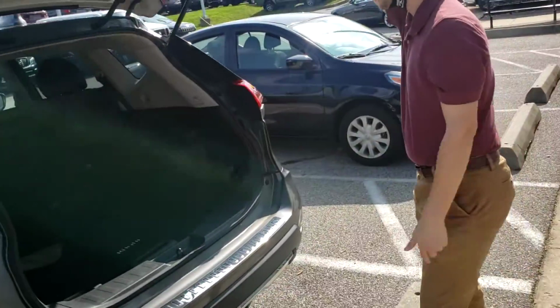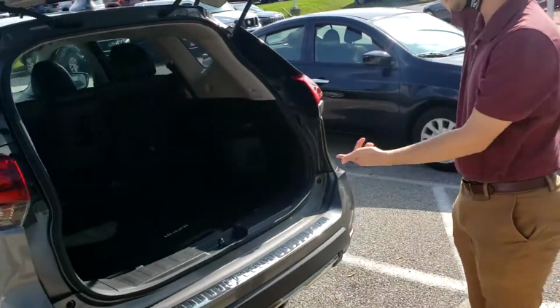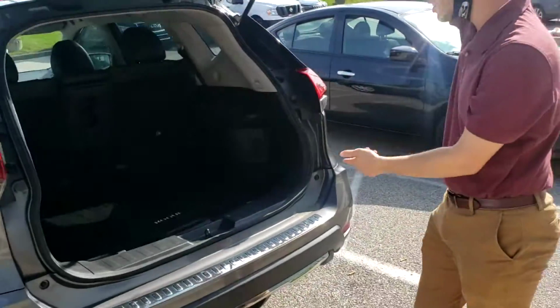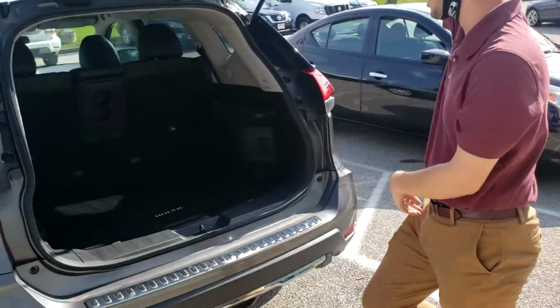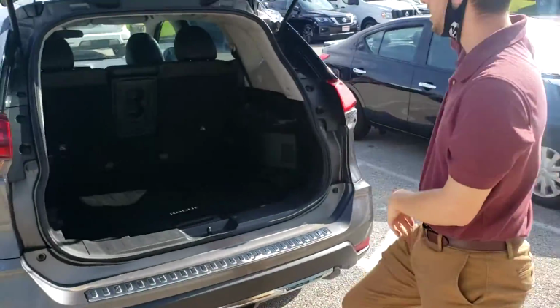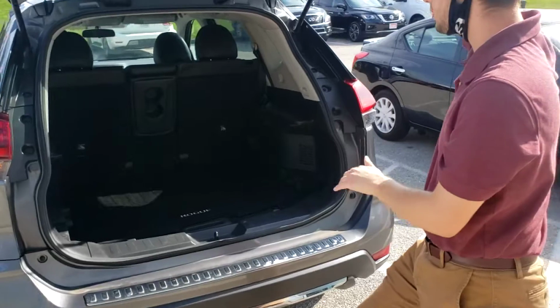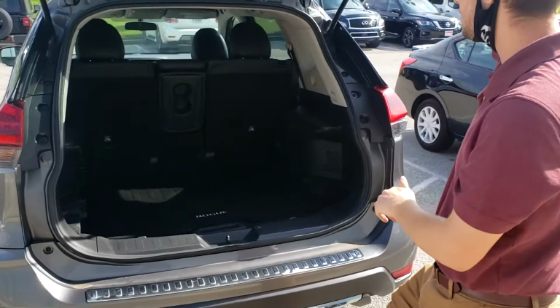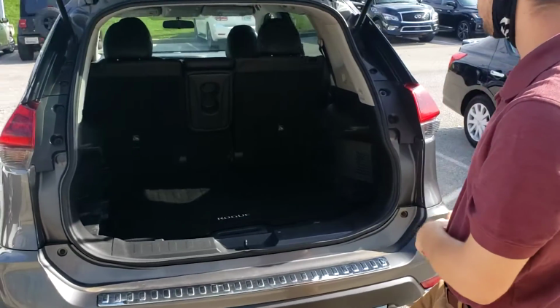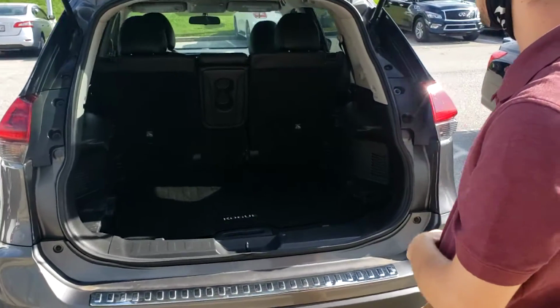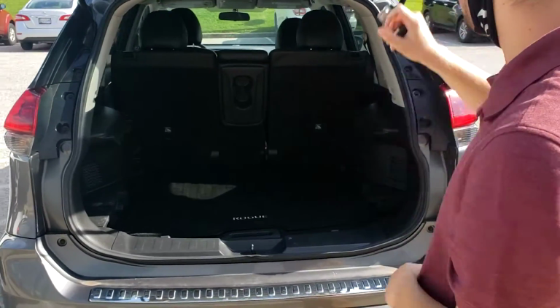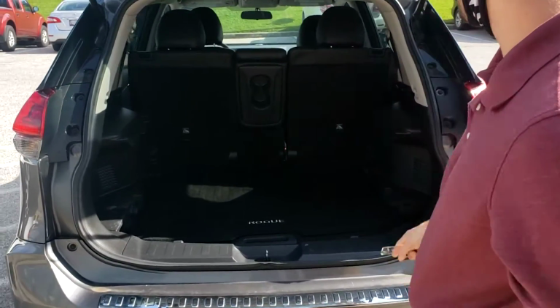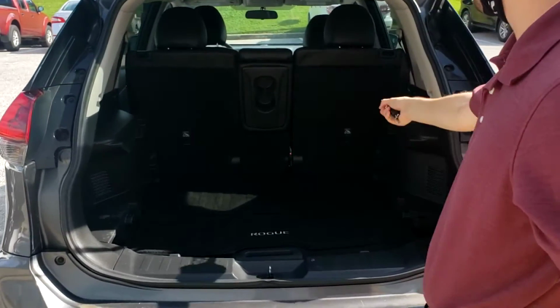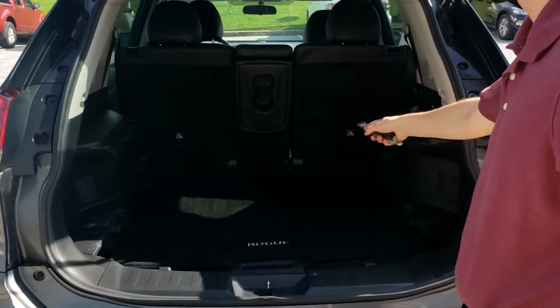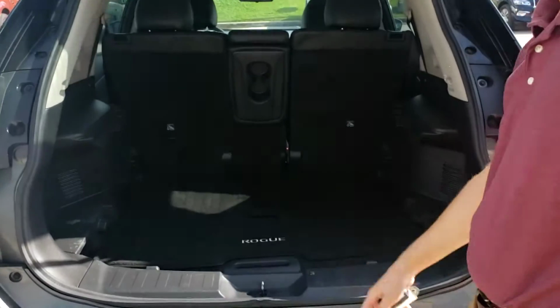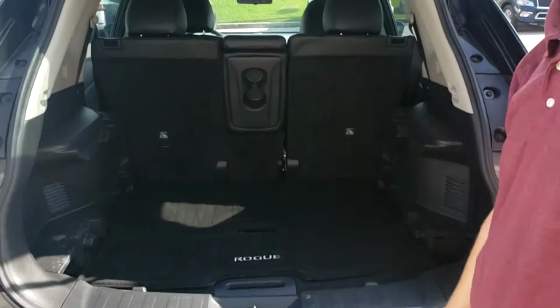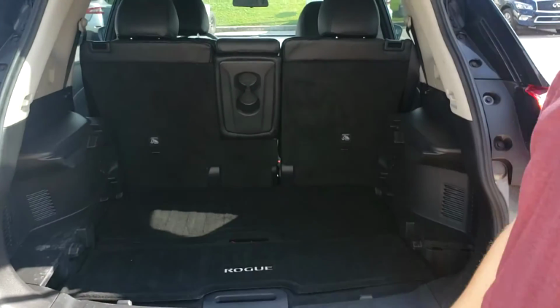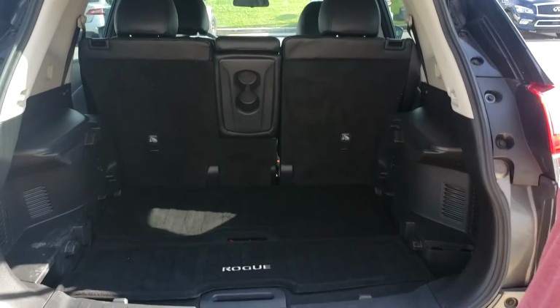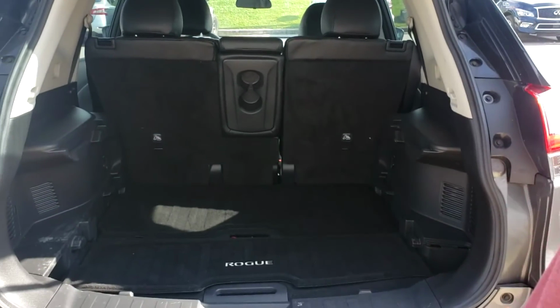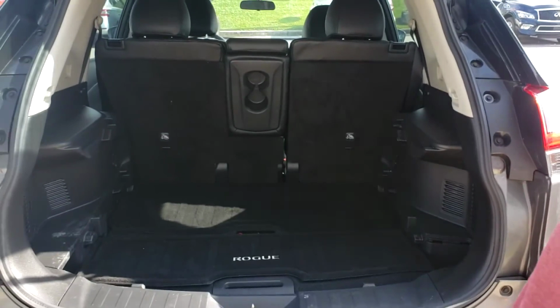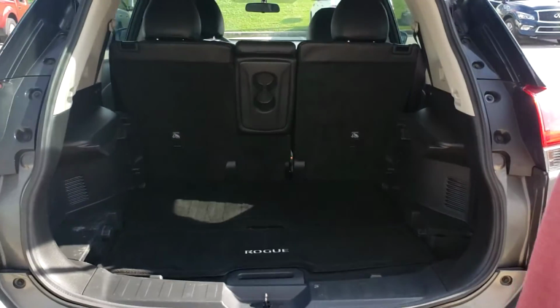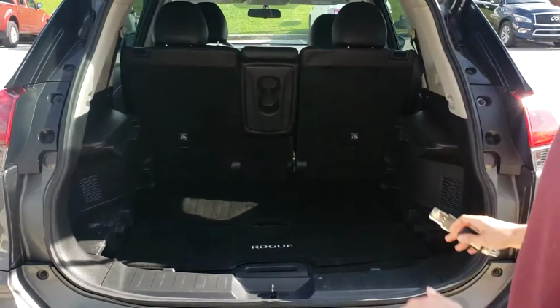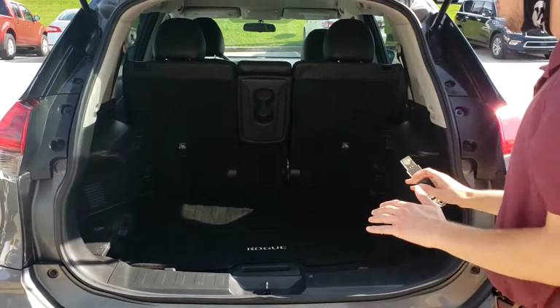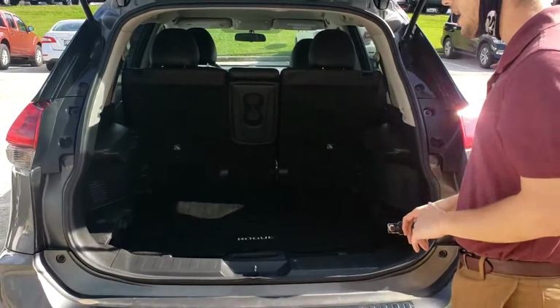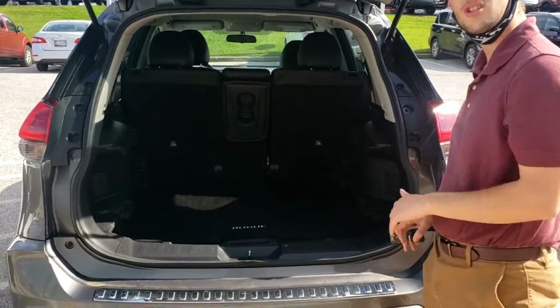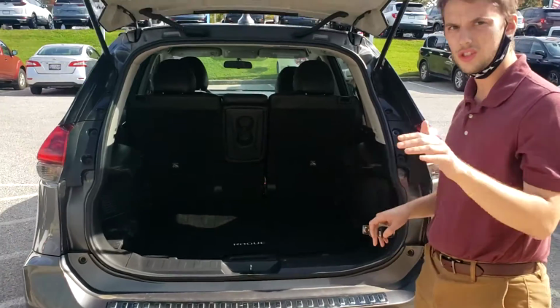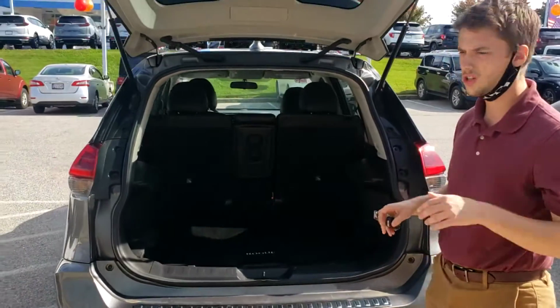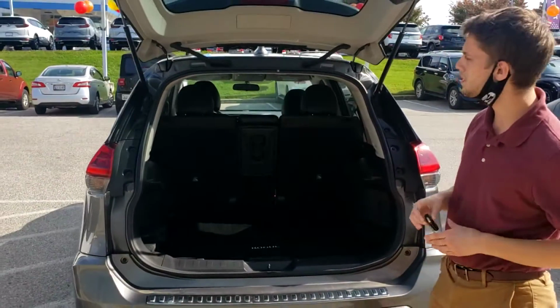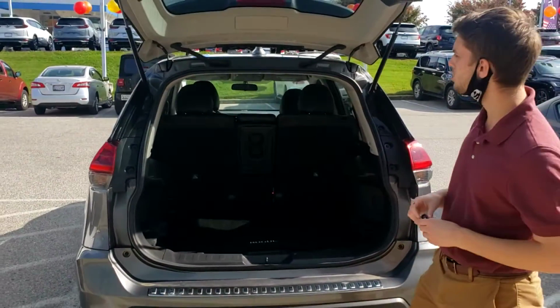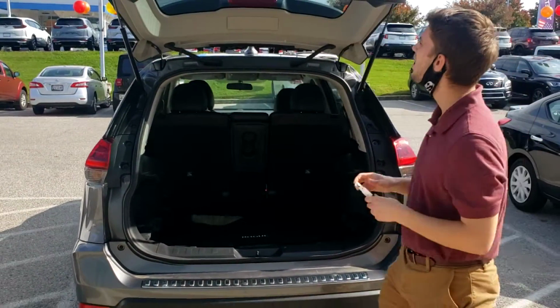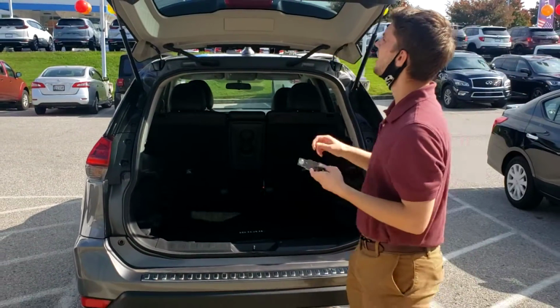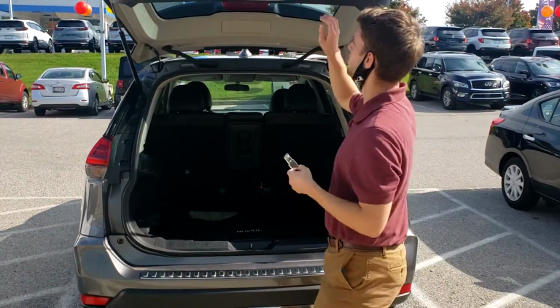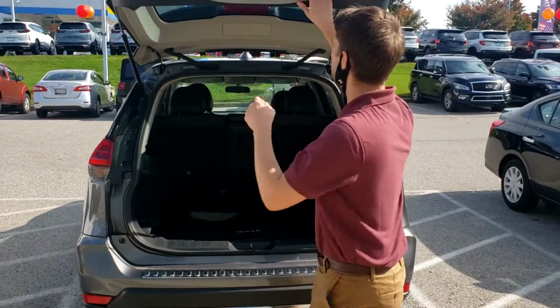Look at that. Plenty of room, and you can put the seats down too, to add some extra suitcases if it's just going to be you and your partner.